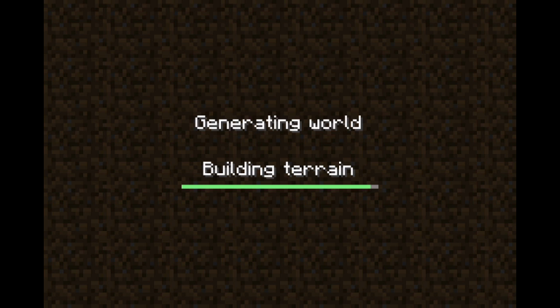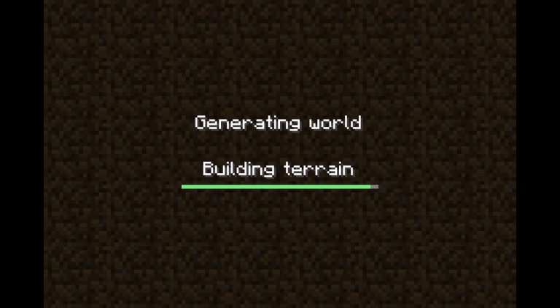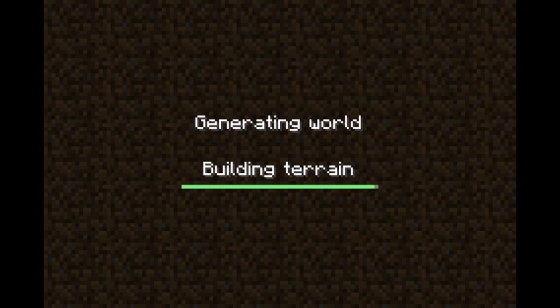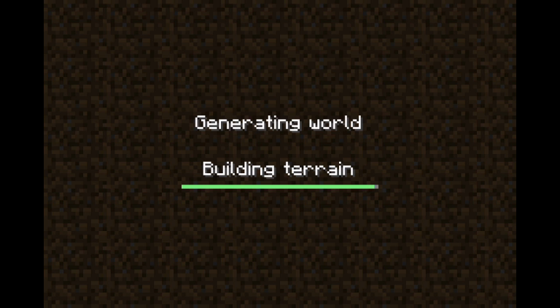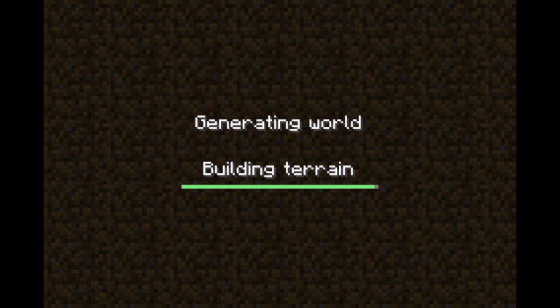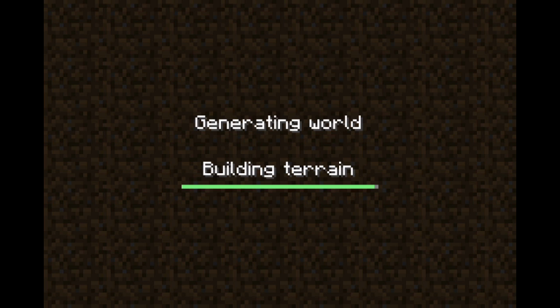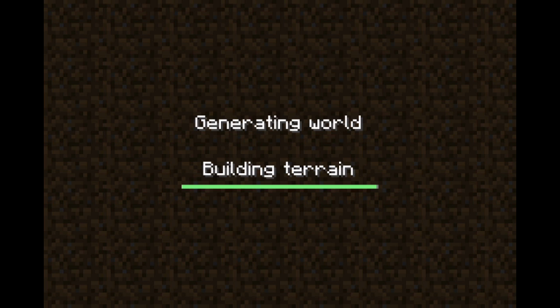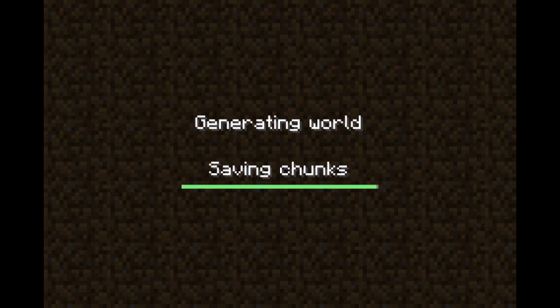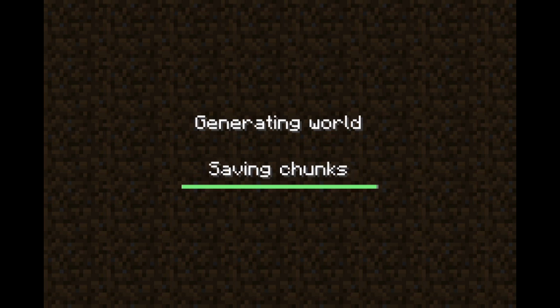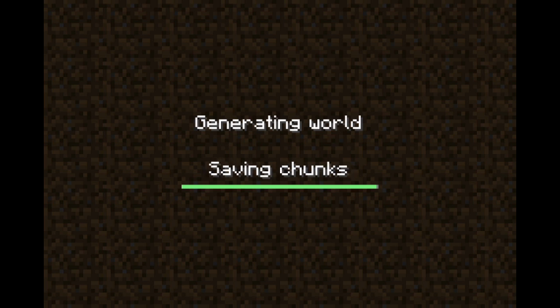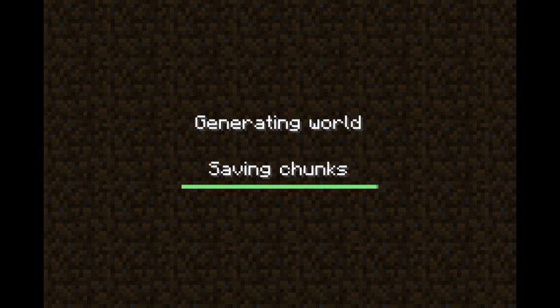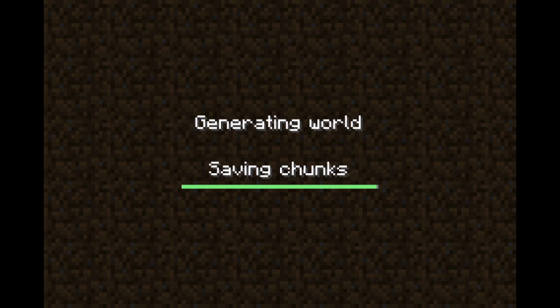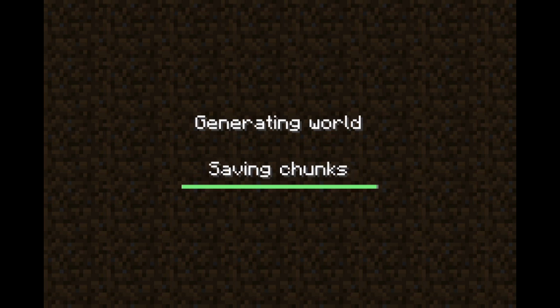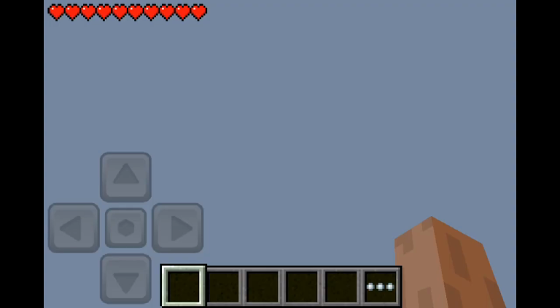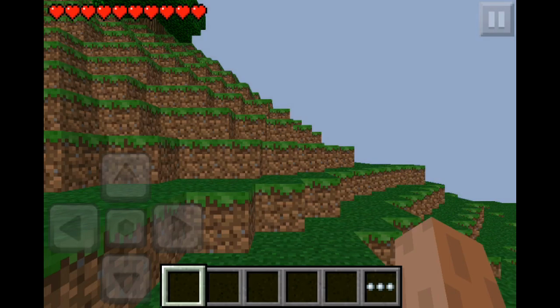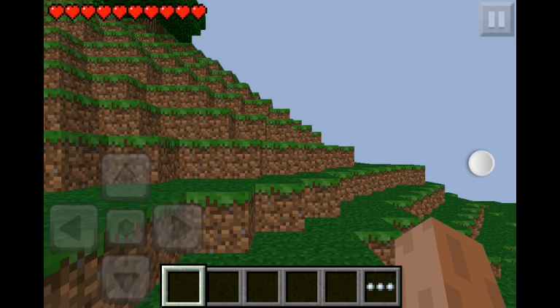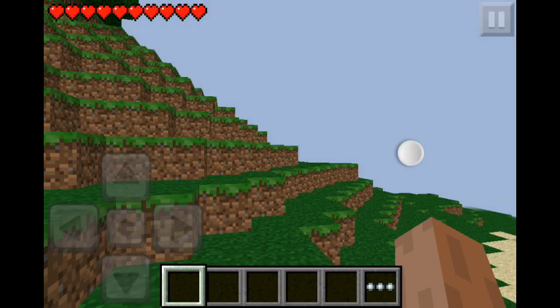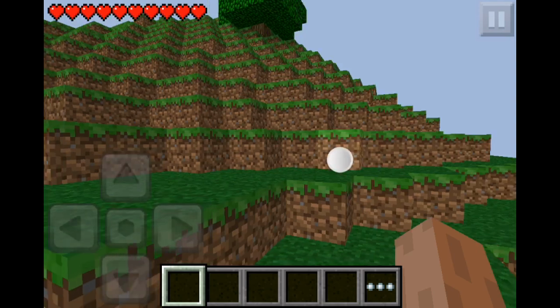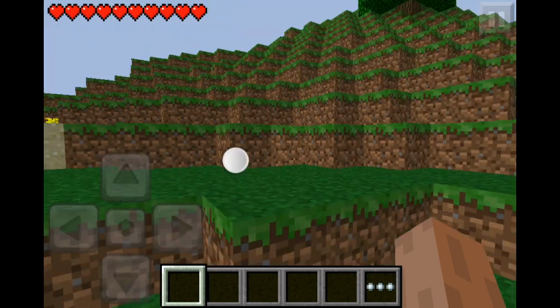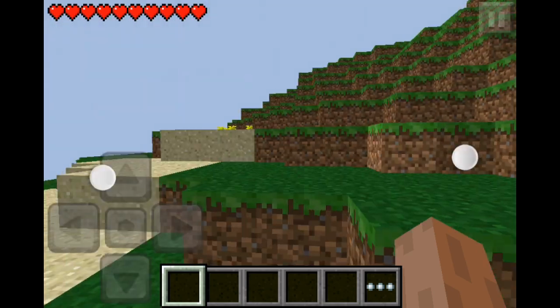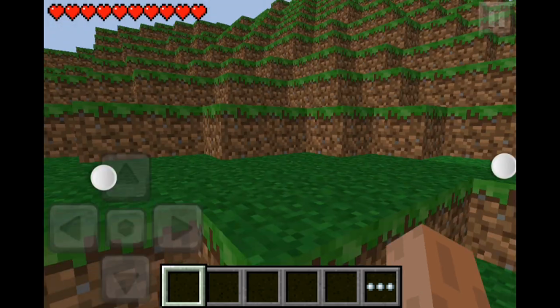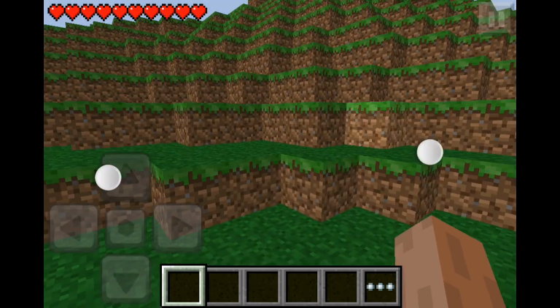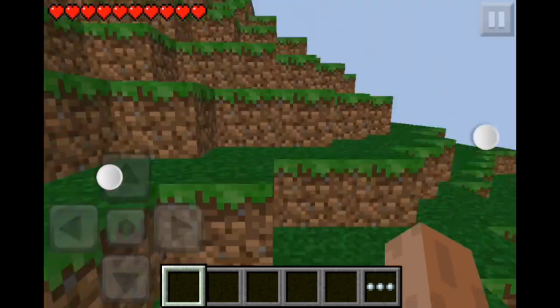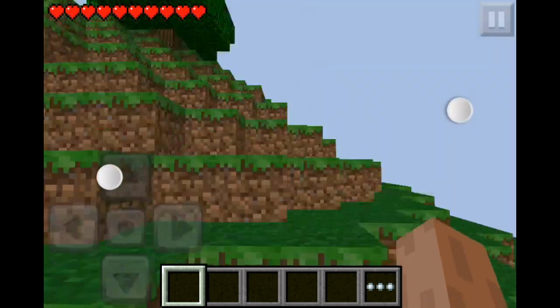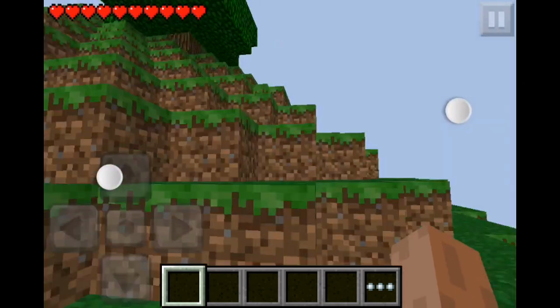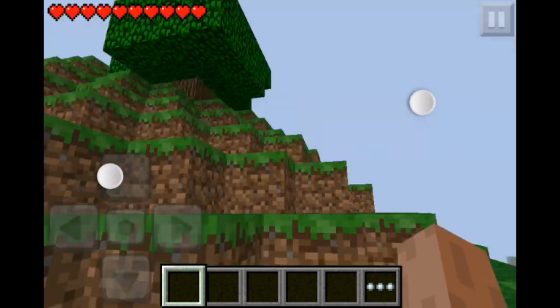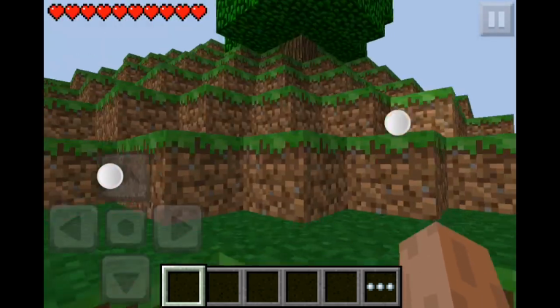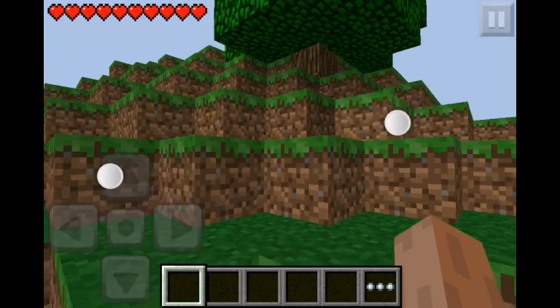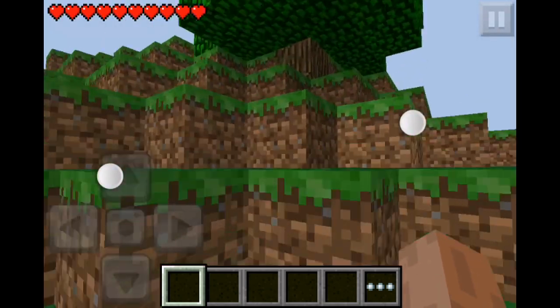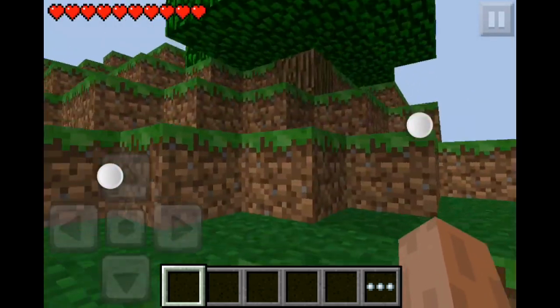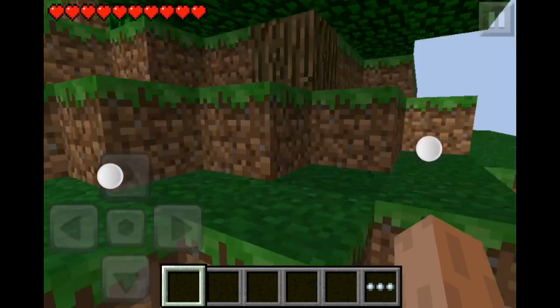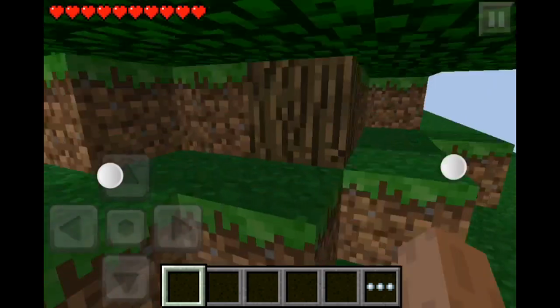The first thing you want to do is, once you enter your world, you want to get a pickaxe. That's like the first tool you'll need. That's the only tool you'll need for this if you just want to build a TNT cannon.